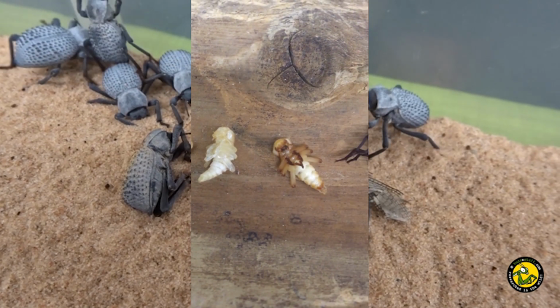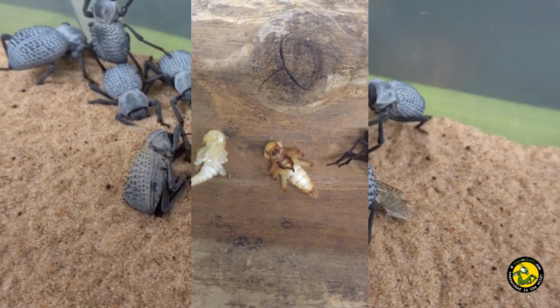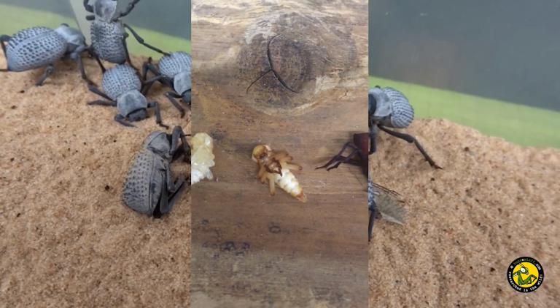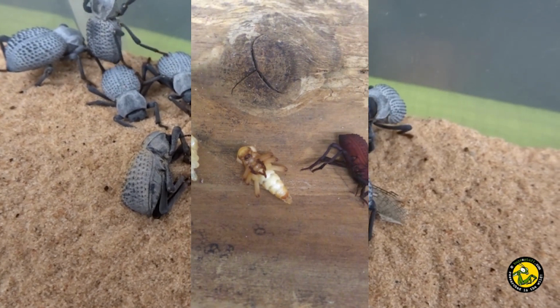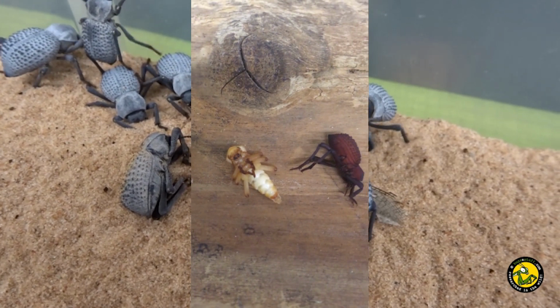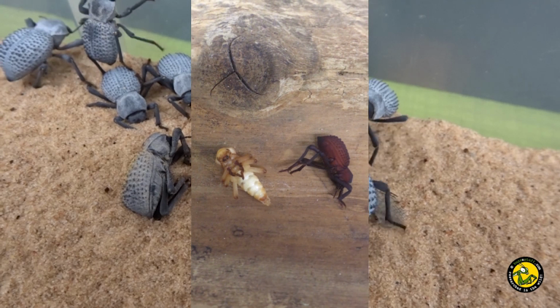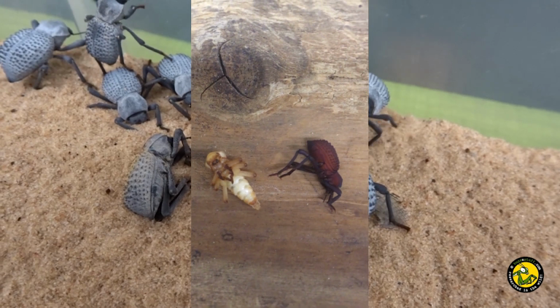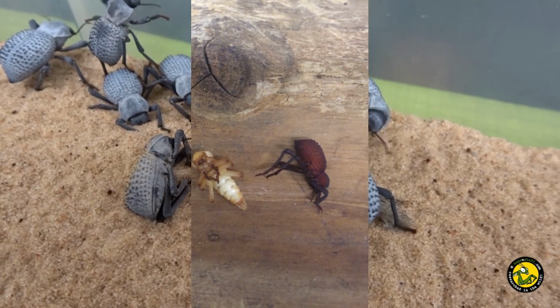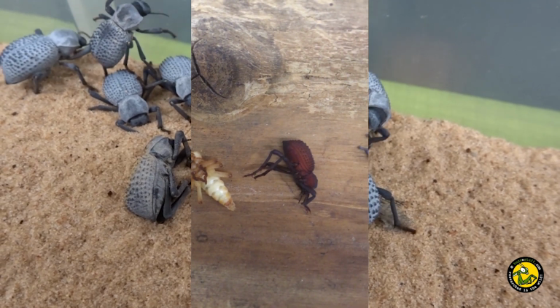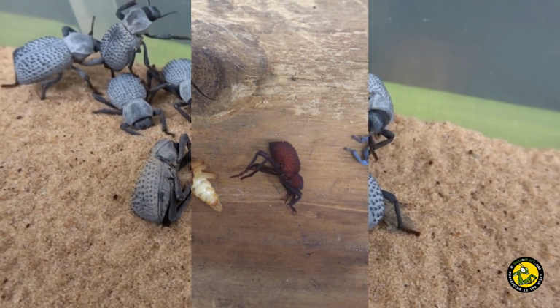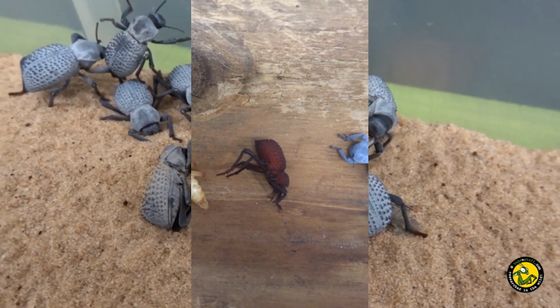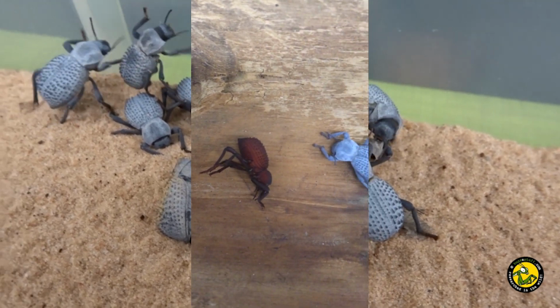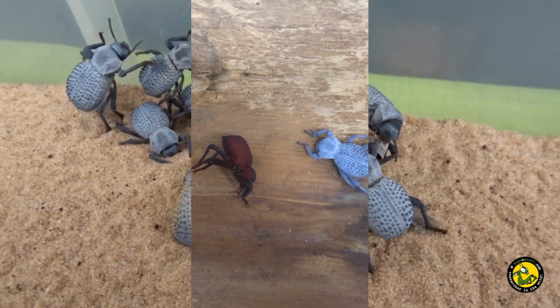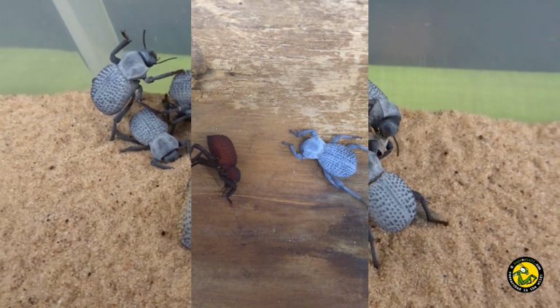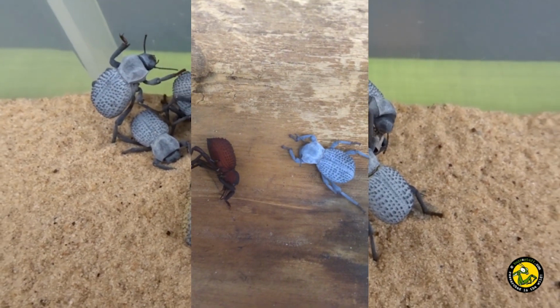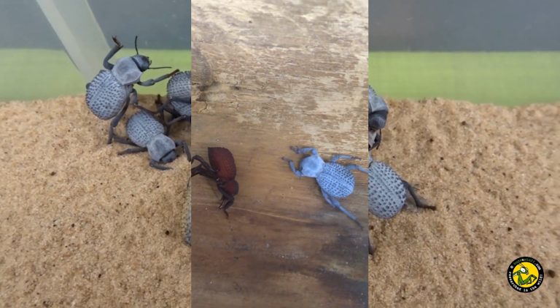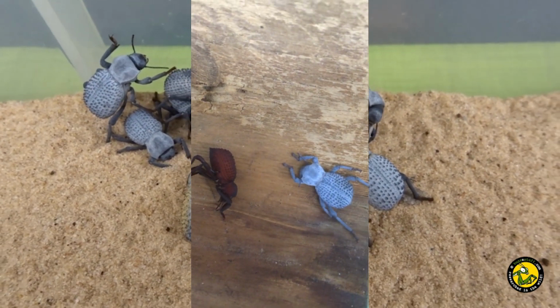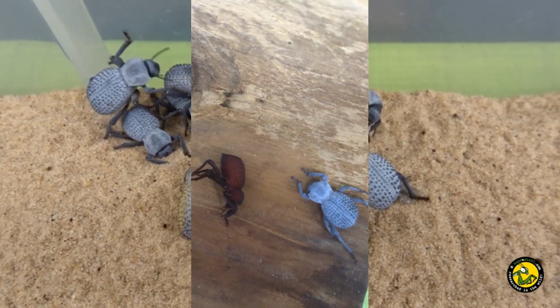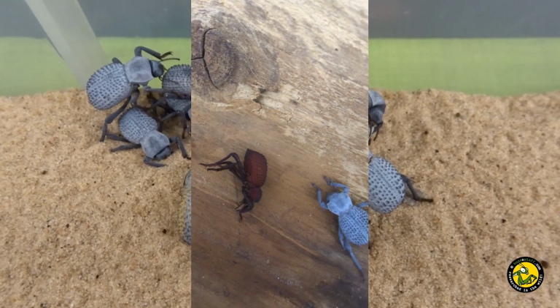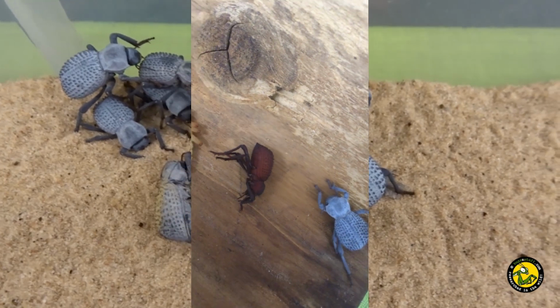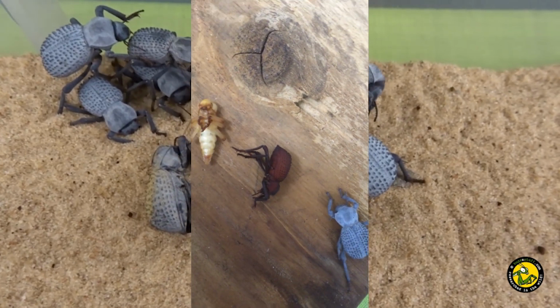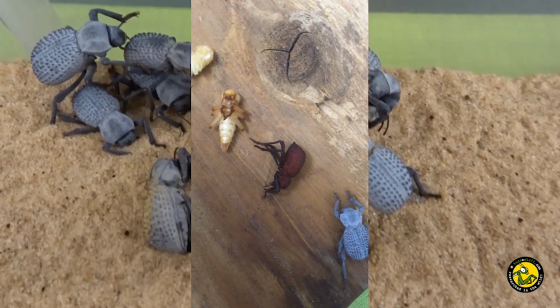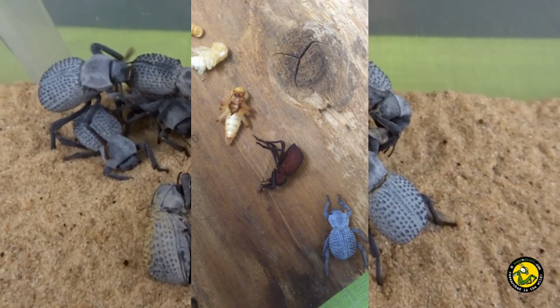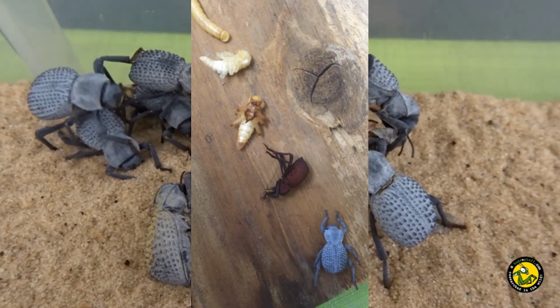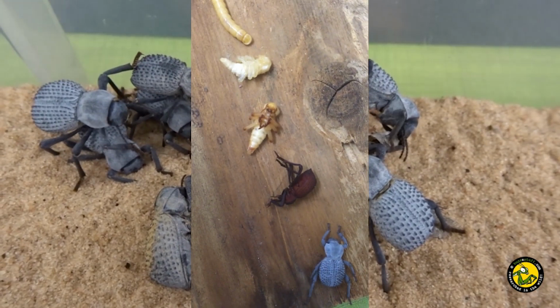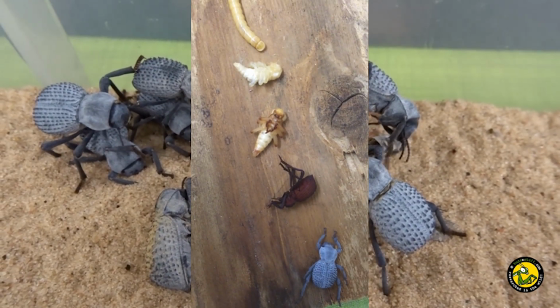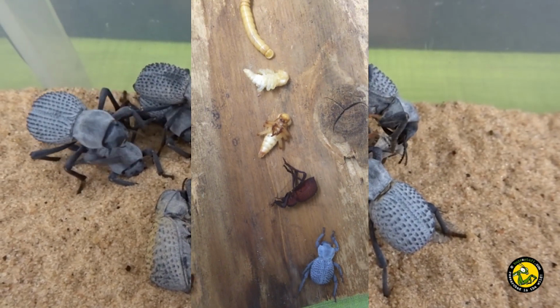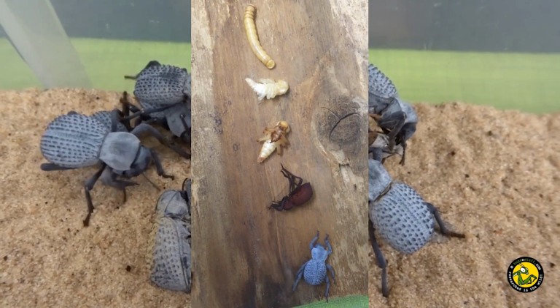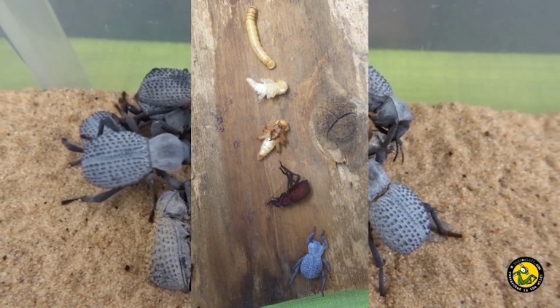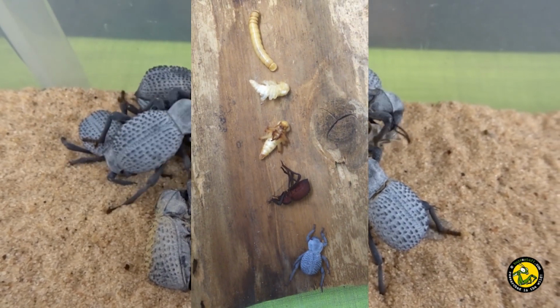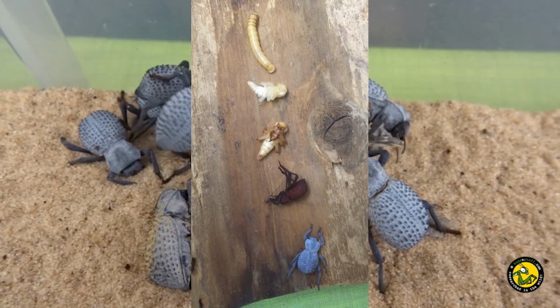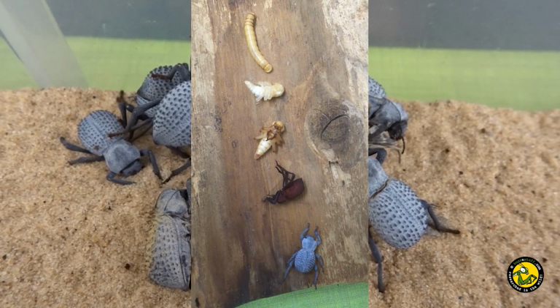Most of the beetles found for sale are currently wild caught. These small beetles hail from southwestern parts of the USA, so are mainly a desert scrubland species, and this should be taken into consideration when setting up their enclosure.